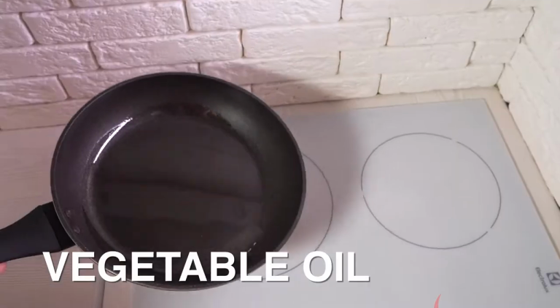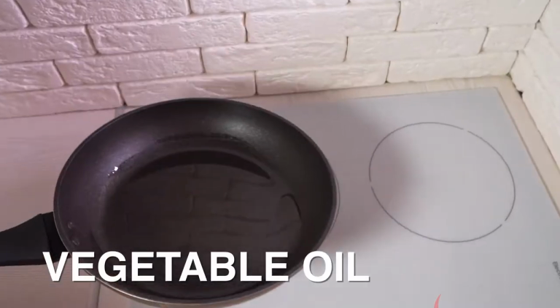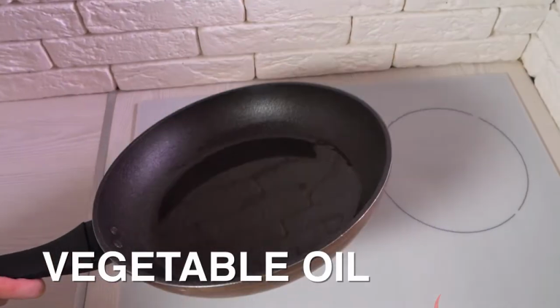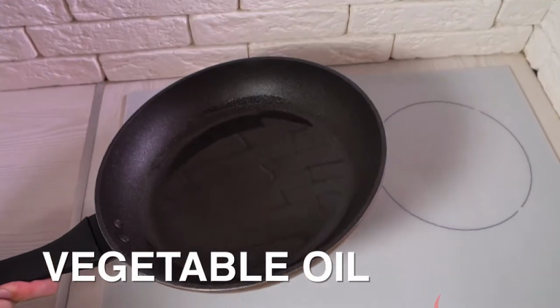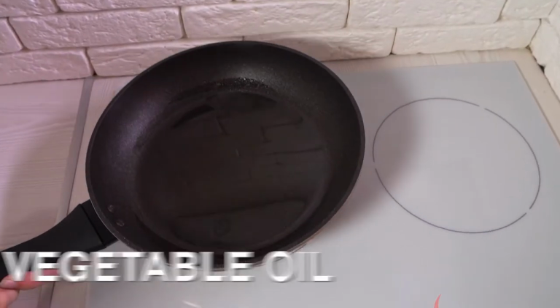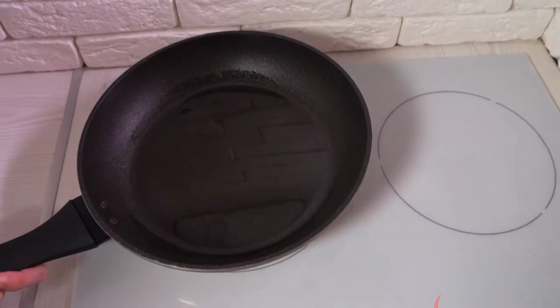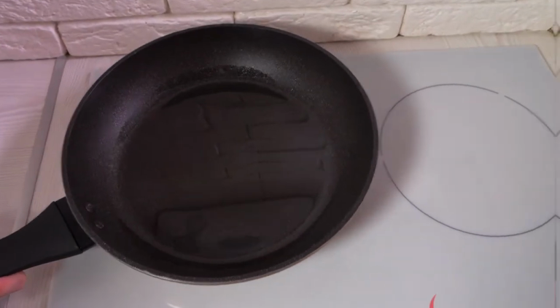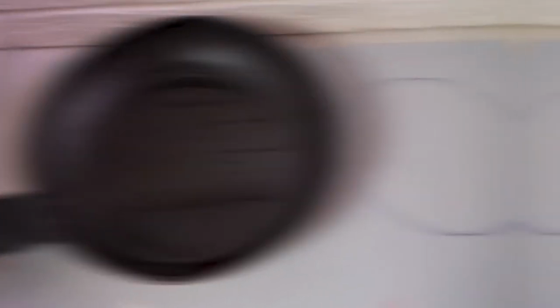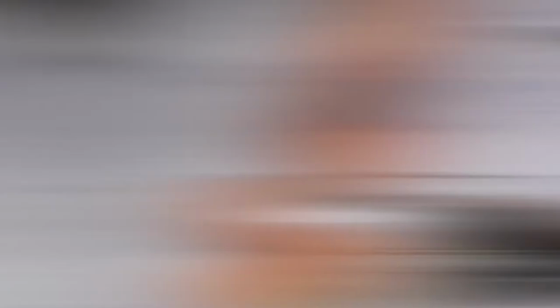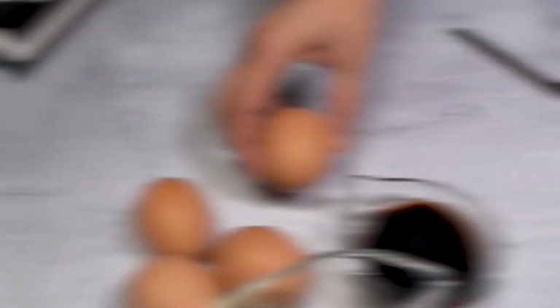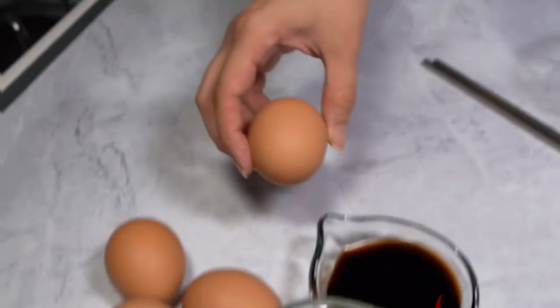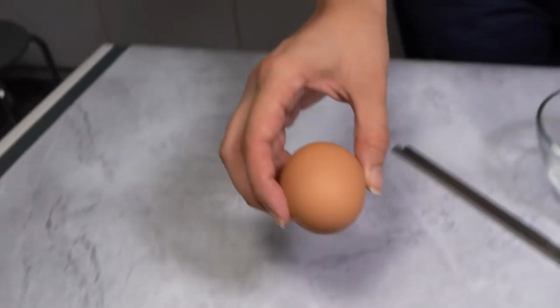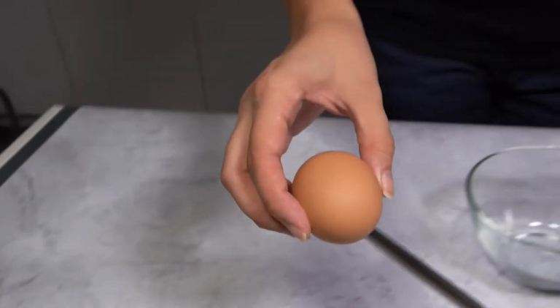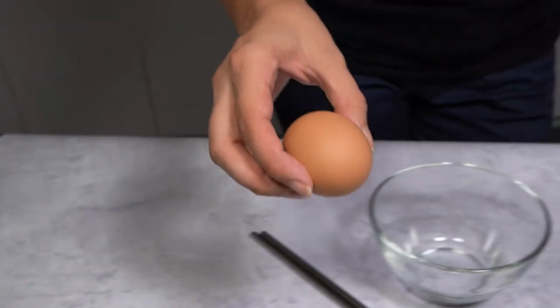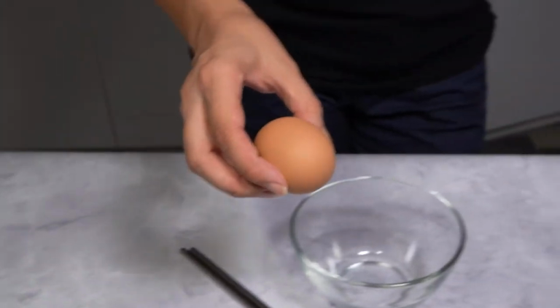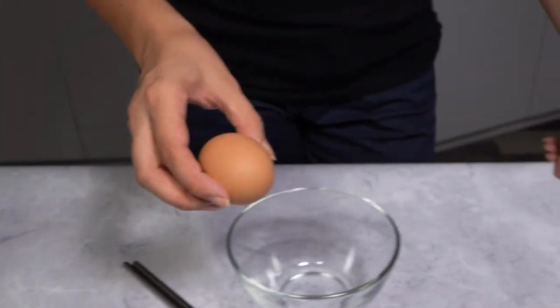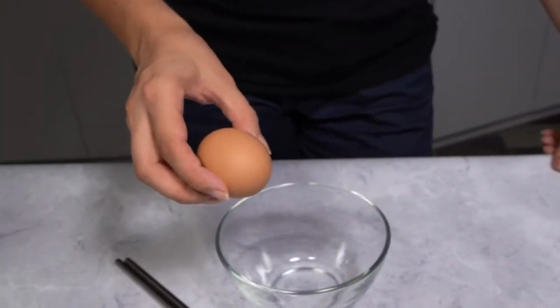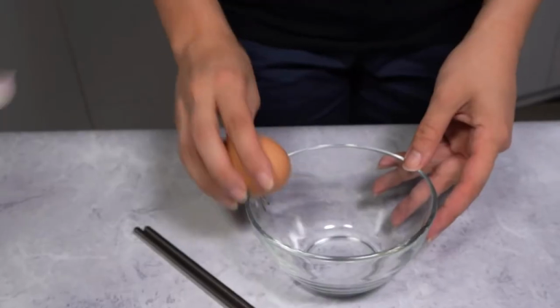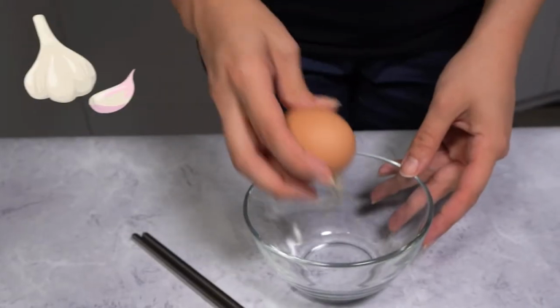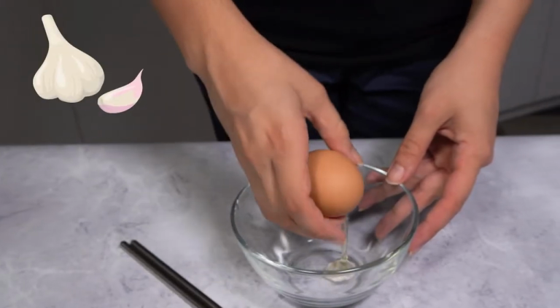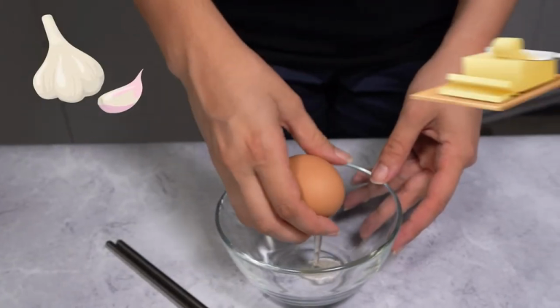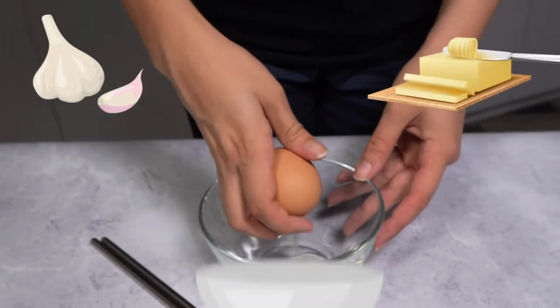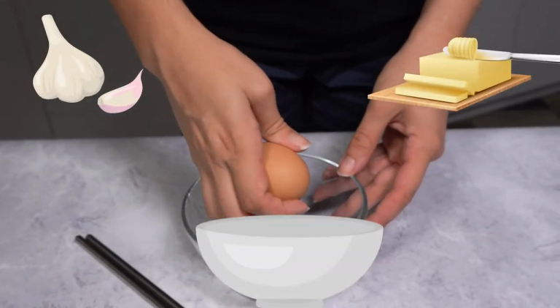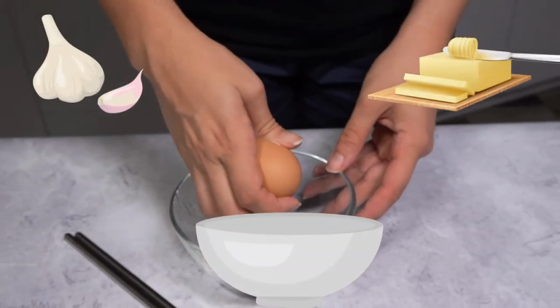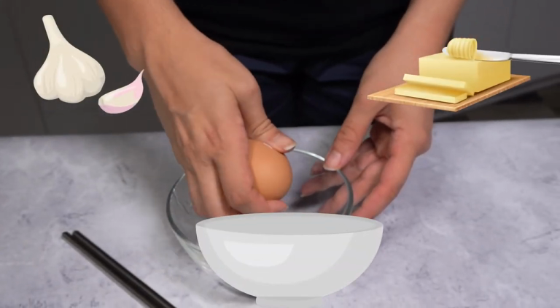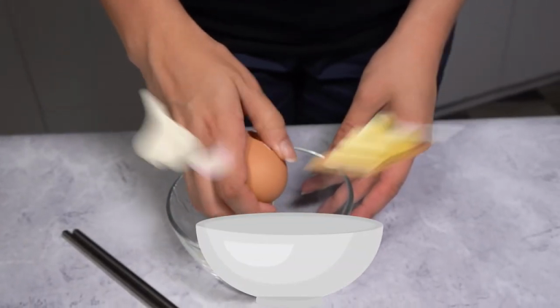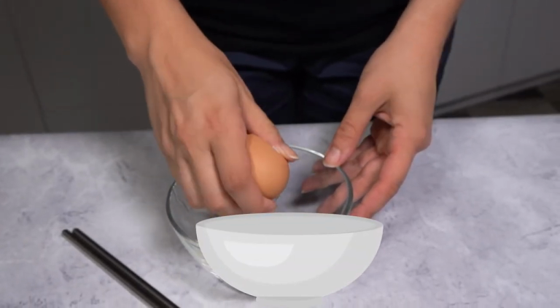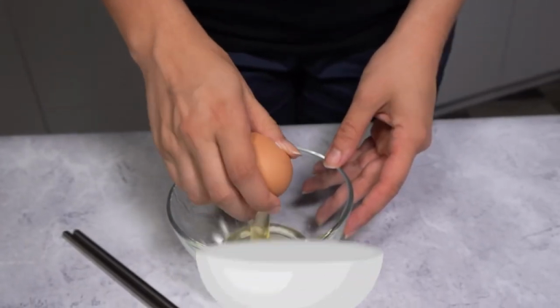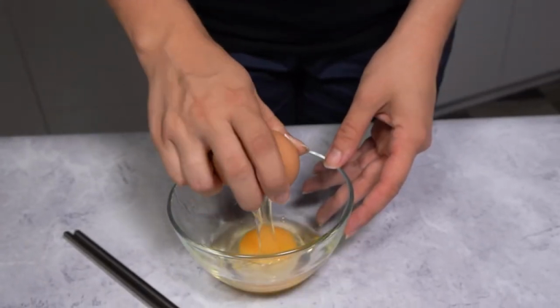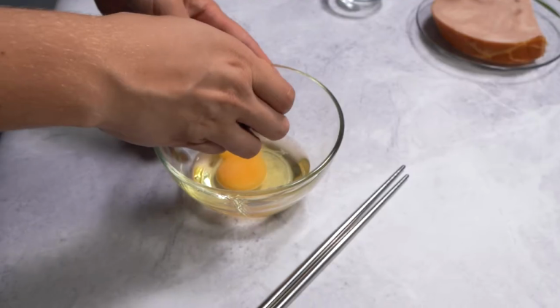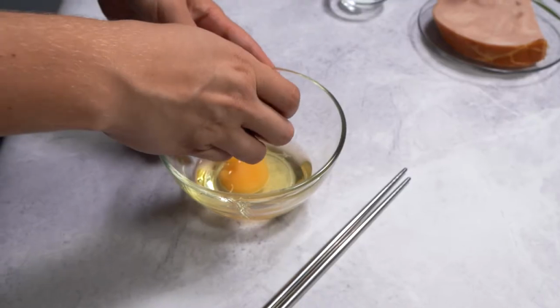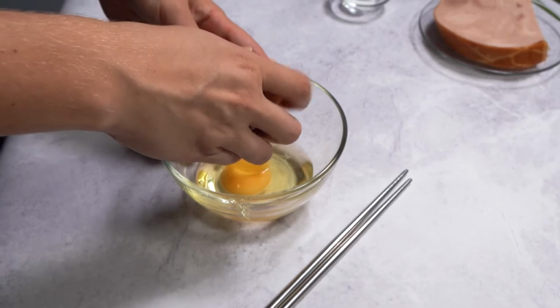If you want, you can make a garlicky and buttery version of this recipe. Just saute garlic in butter and olive oil before adding in your rice and you're good to go.